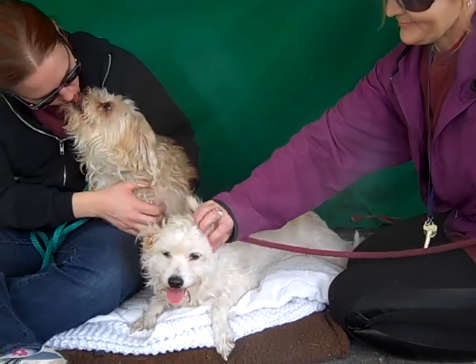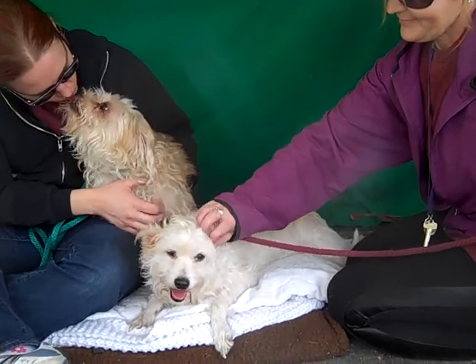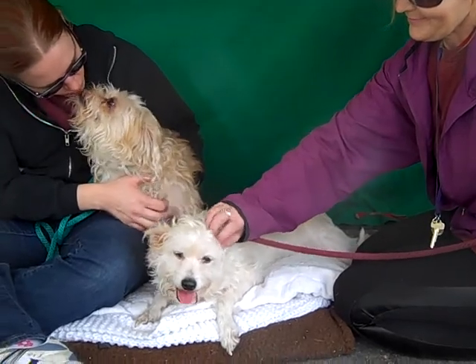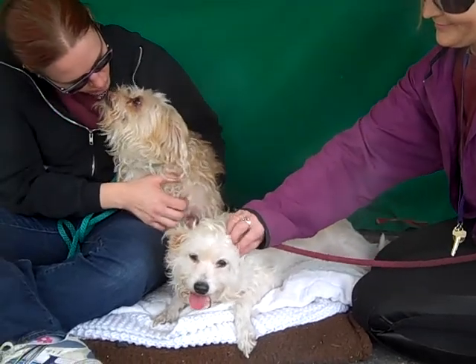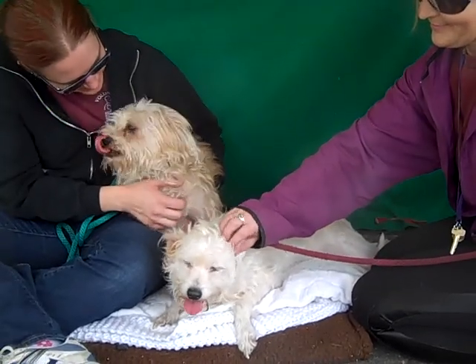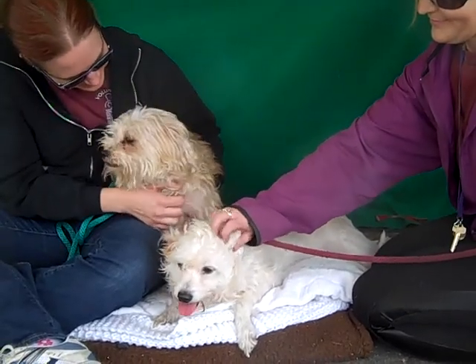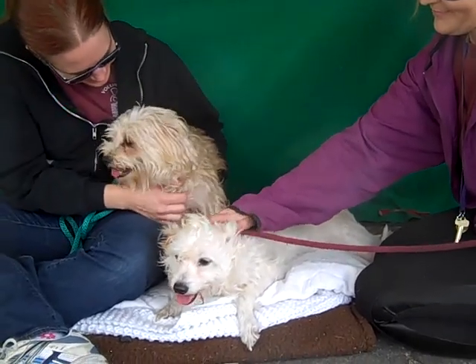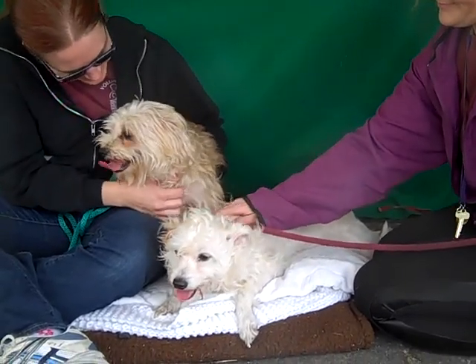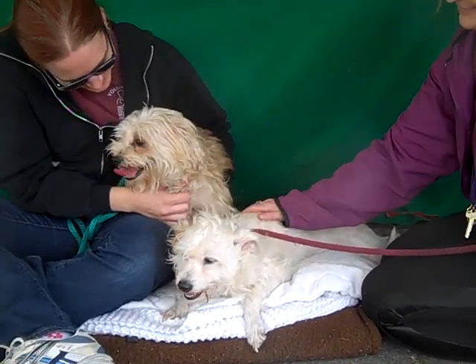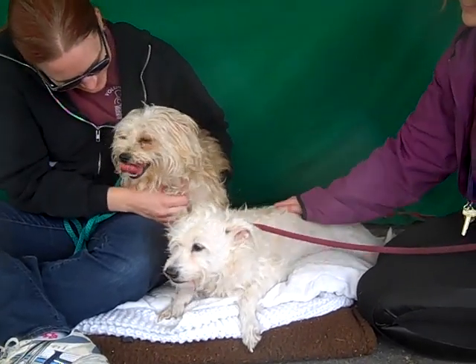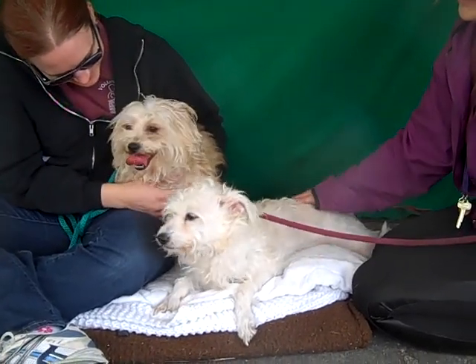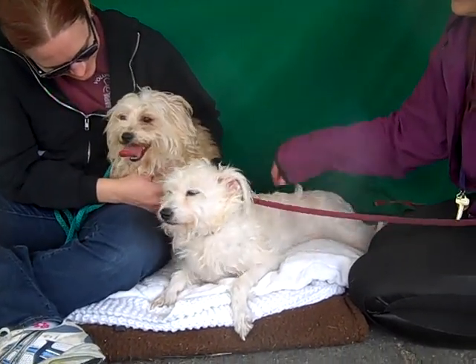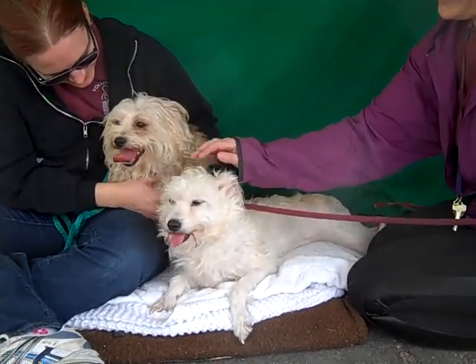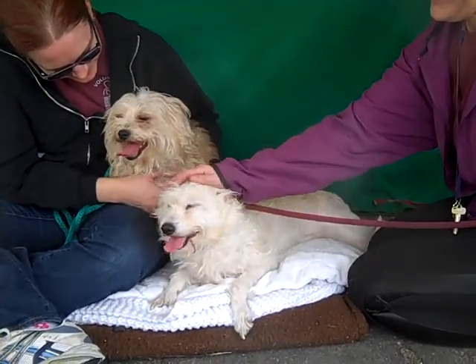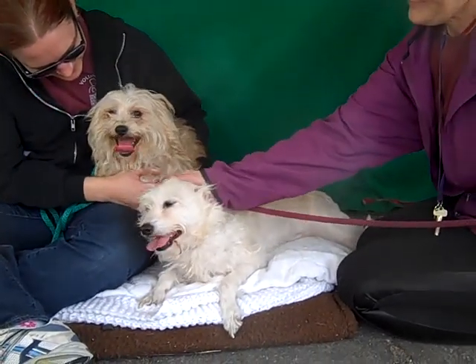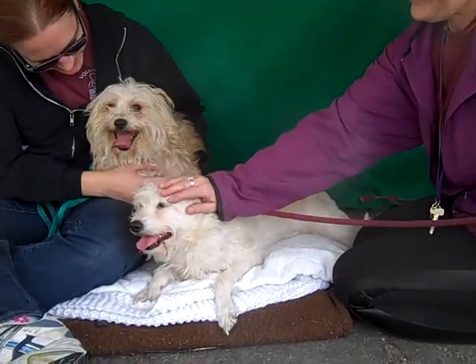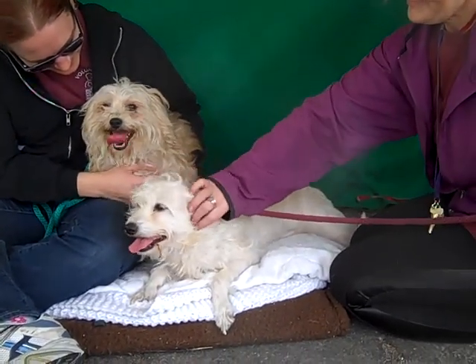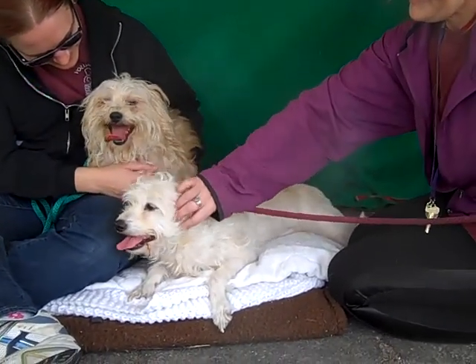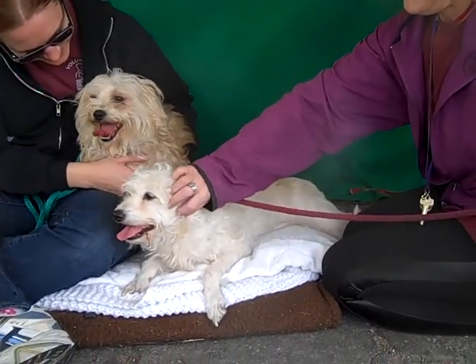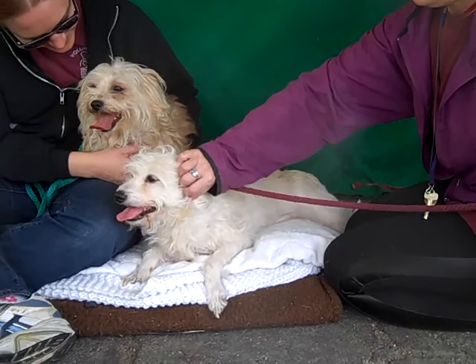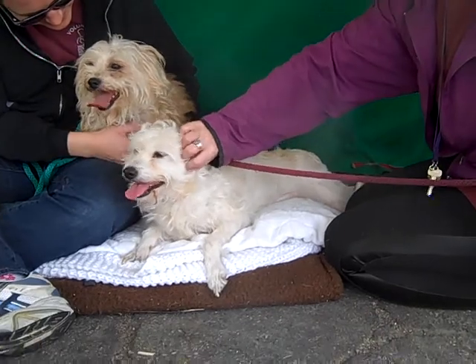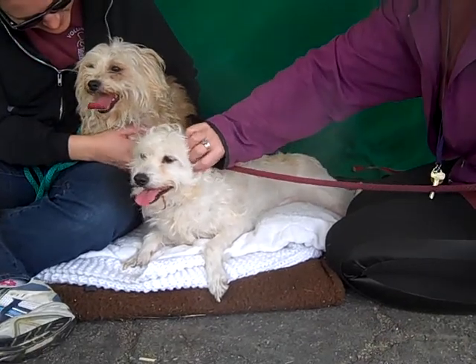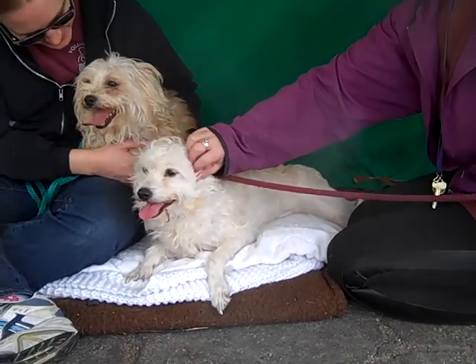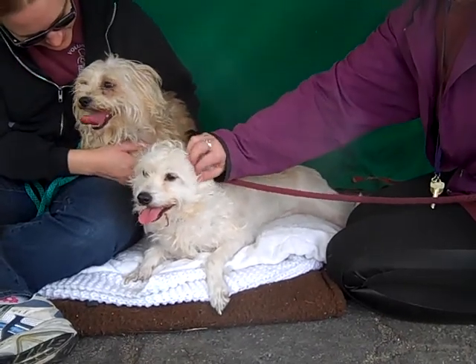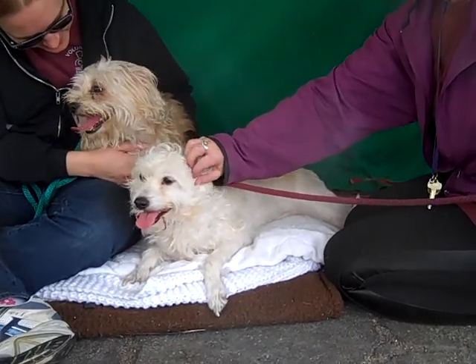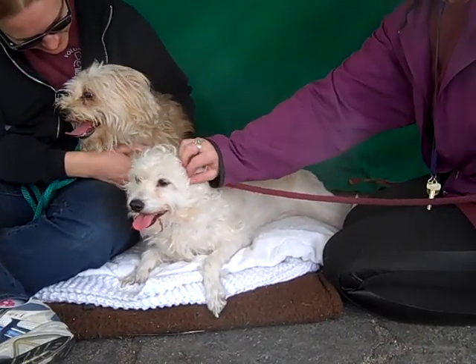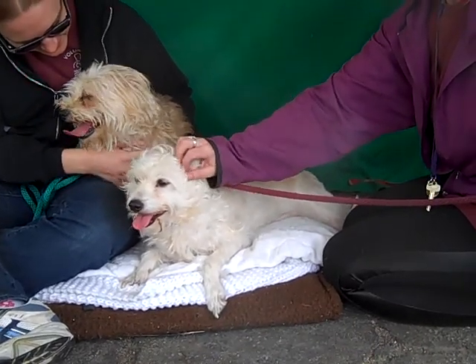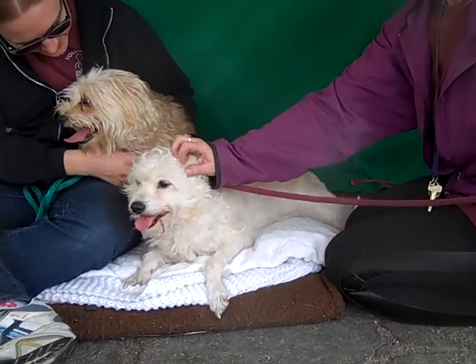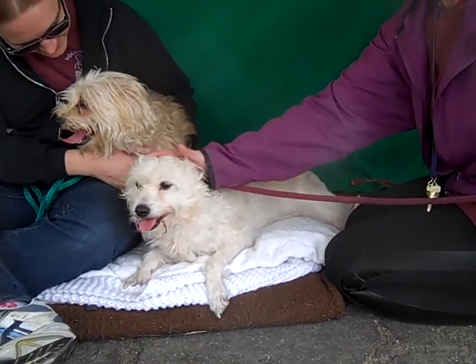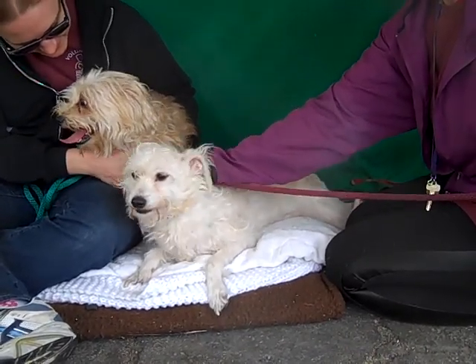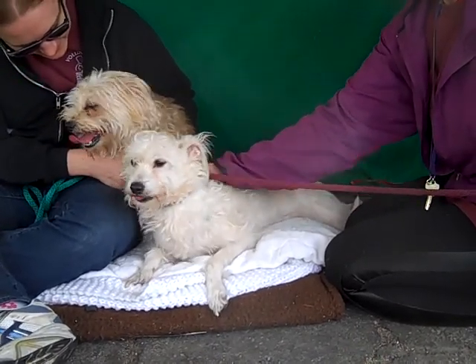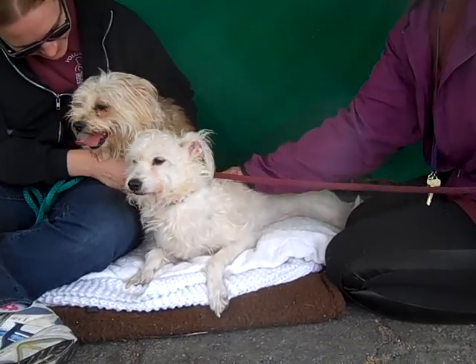They love belly rubs, as you can see. Lorelai over here is busy giving kisses, and they're just going to have a really great, fun energy about them.